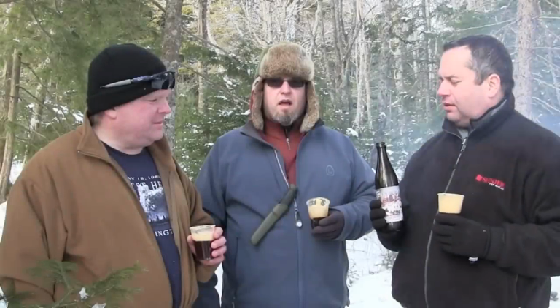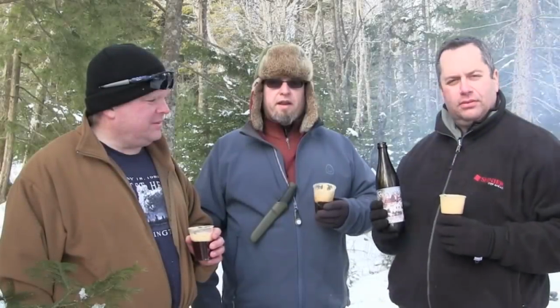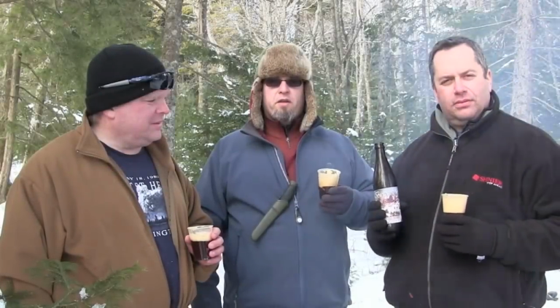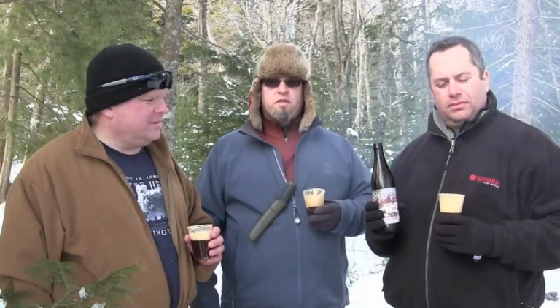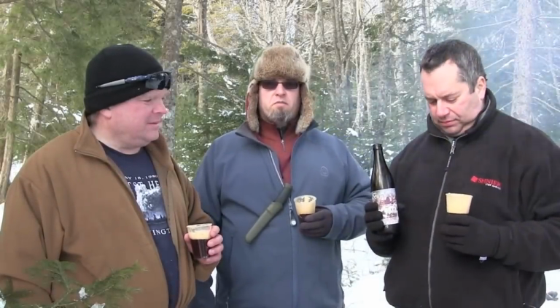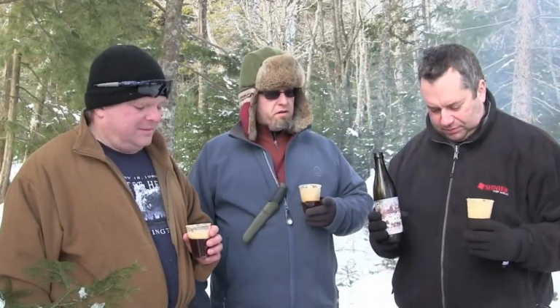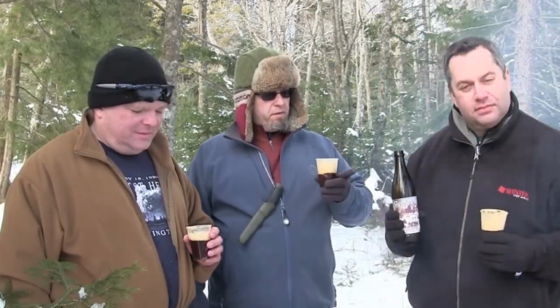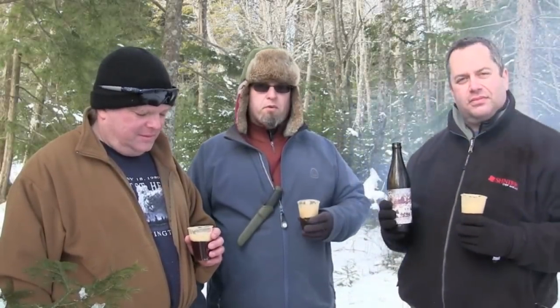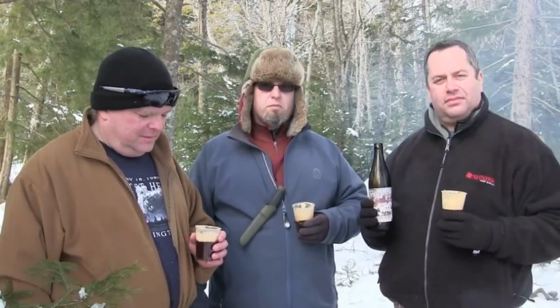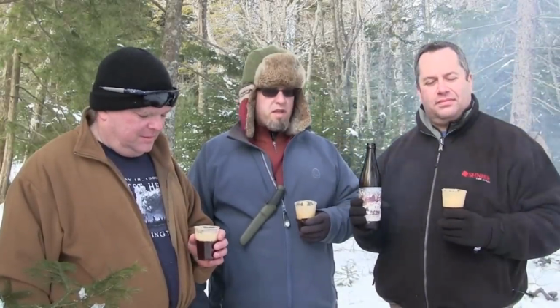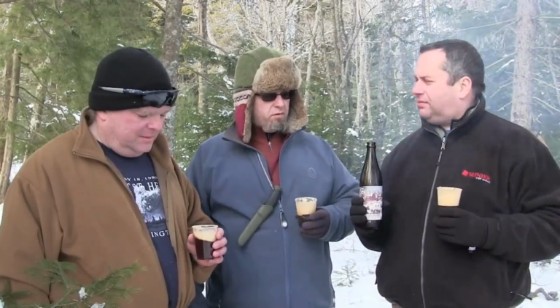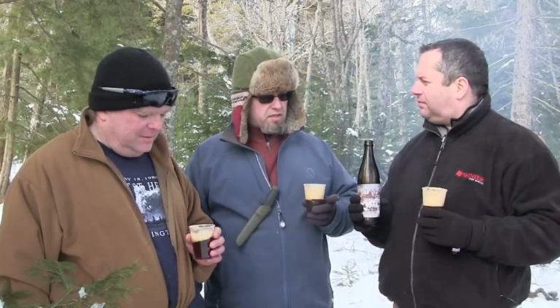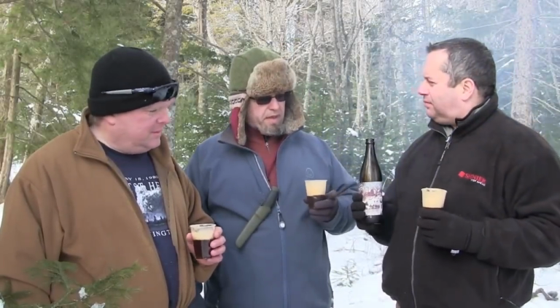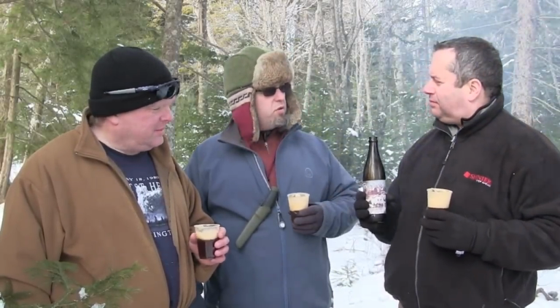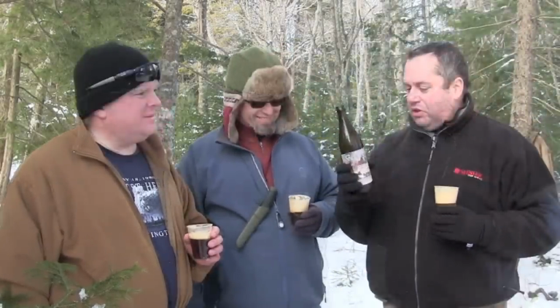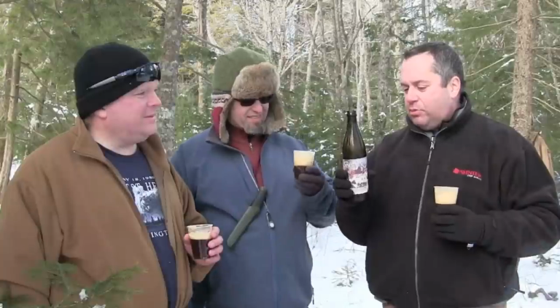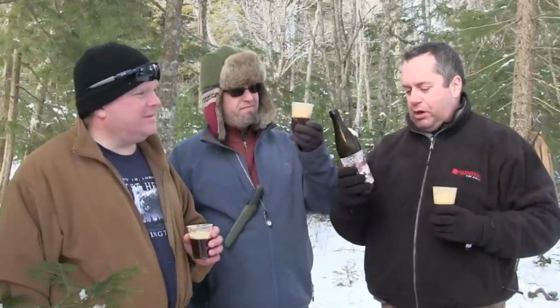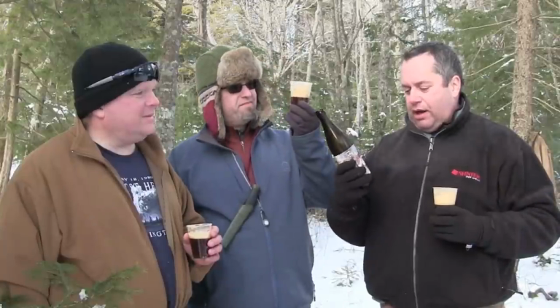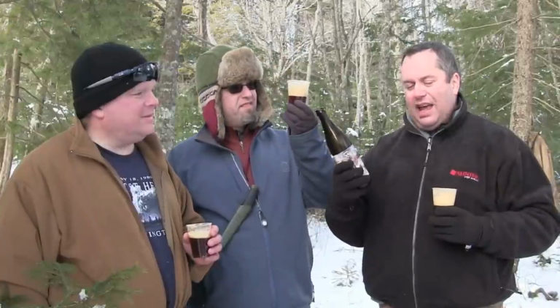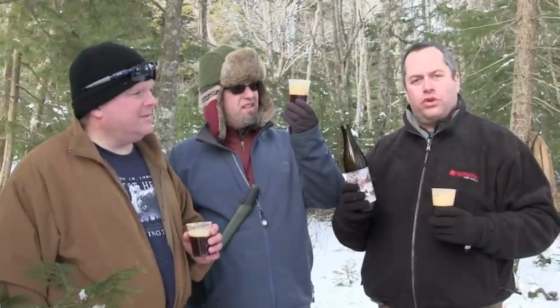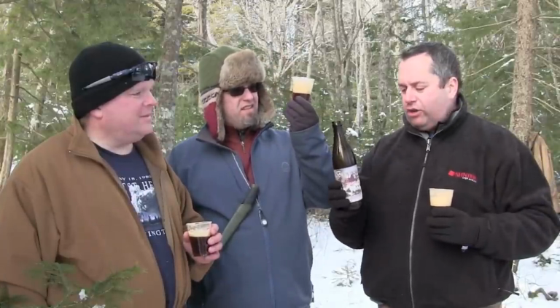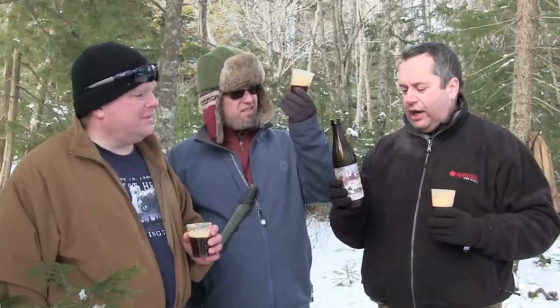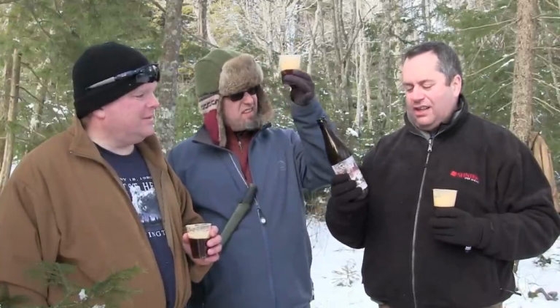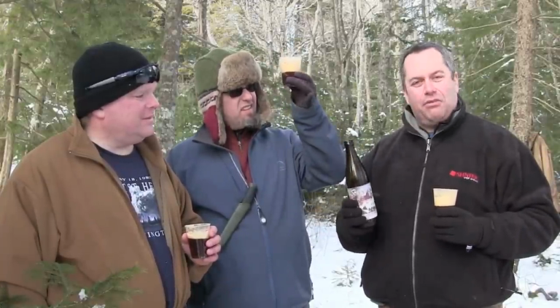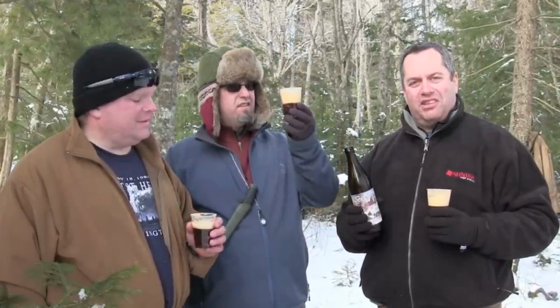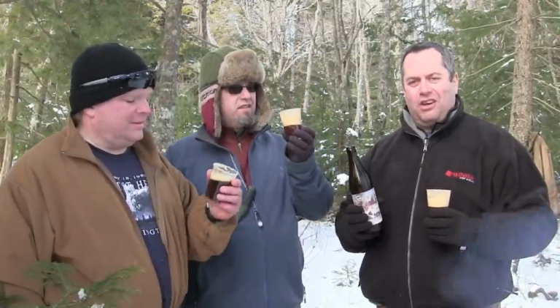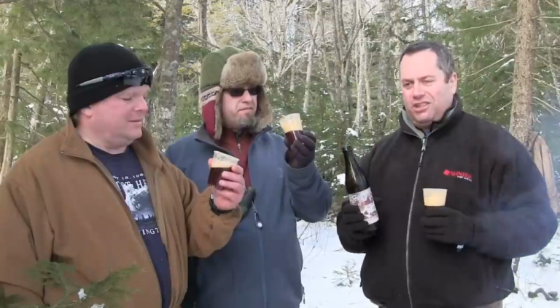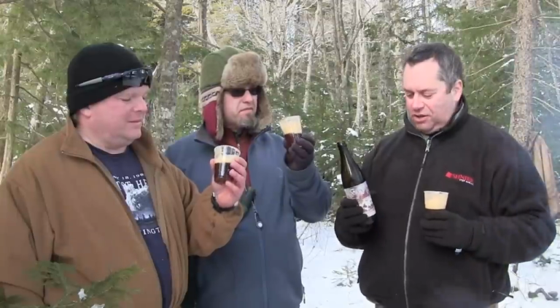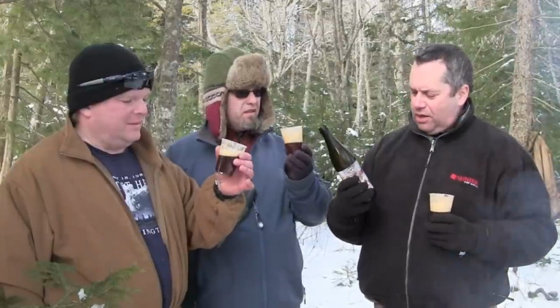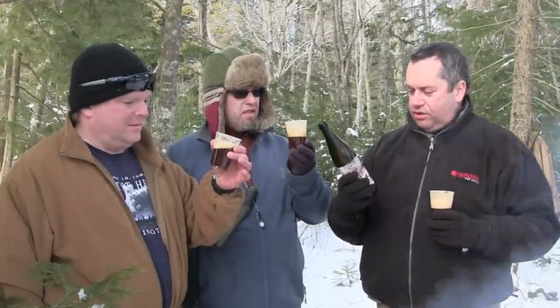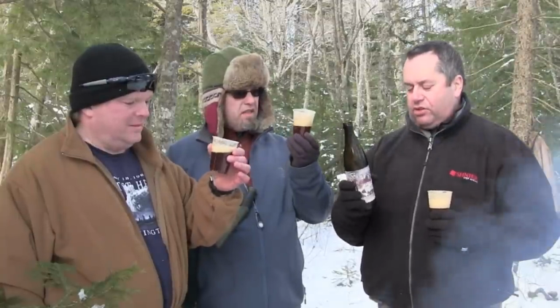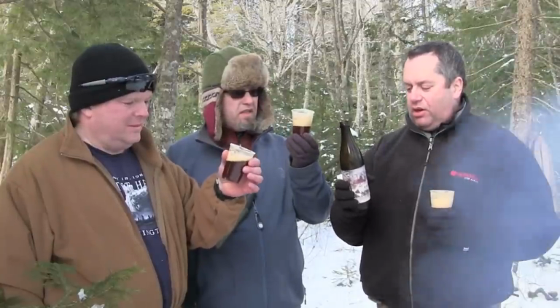Here we are in the woods trying out another beer from Brosse Bruegel, which is the Bière de Noël — a Christmas beer. It's an extra strong dark ale at 11% alcohol content, so certainly a strong one.